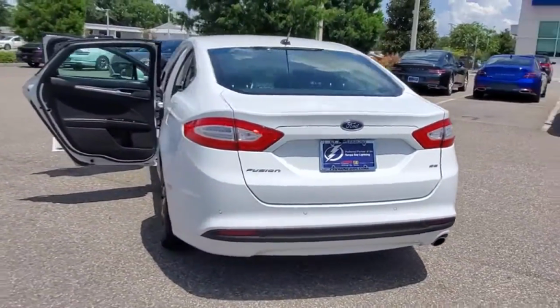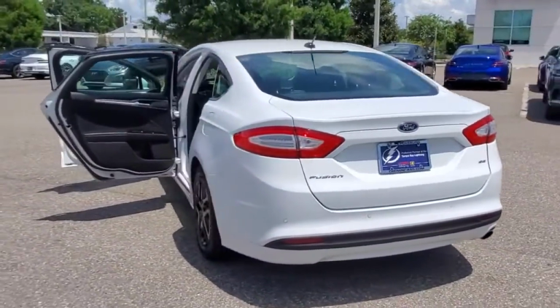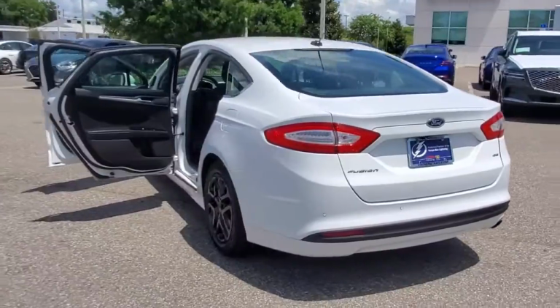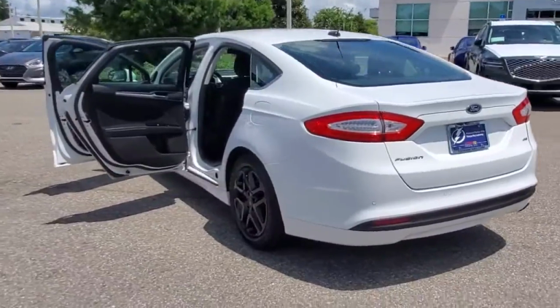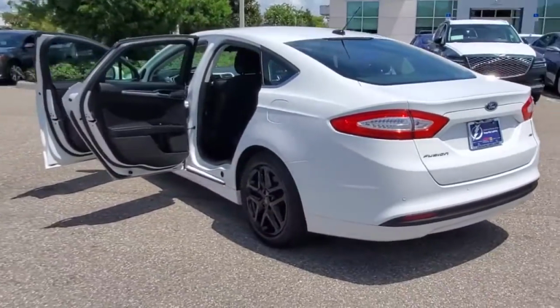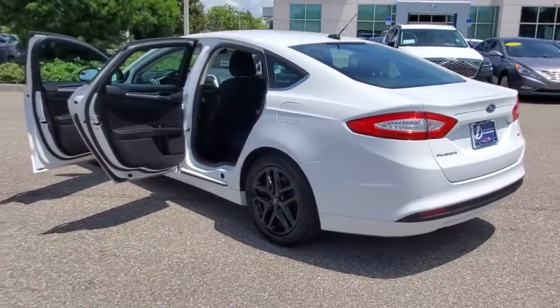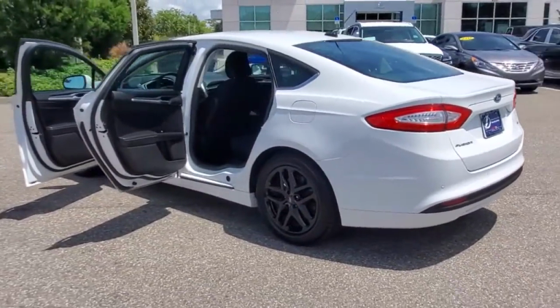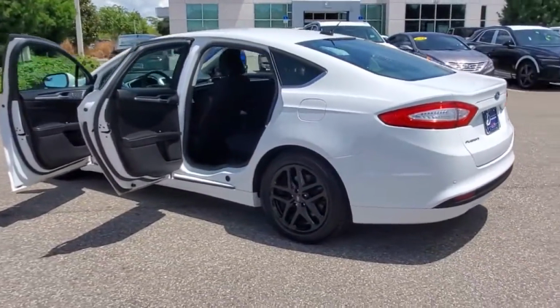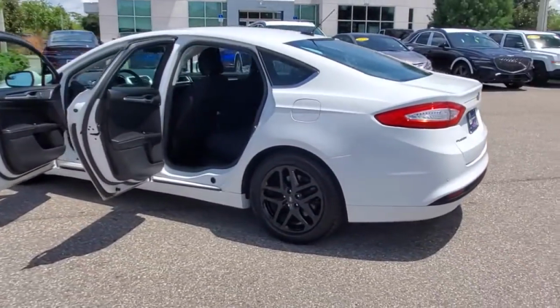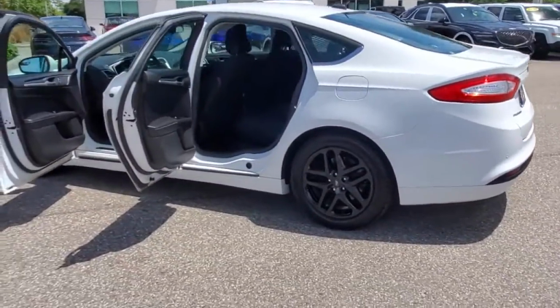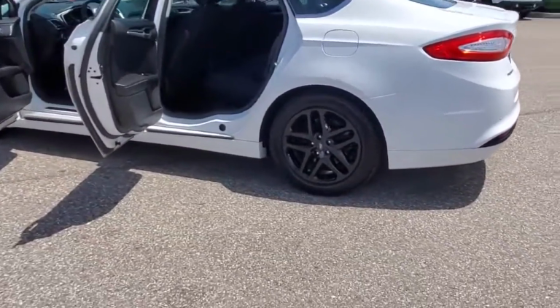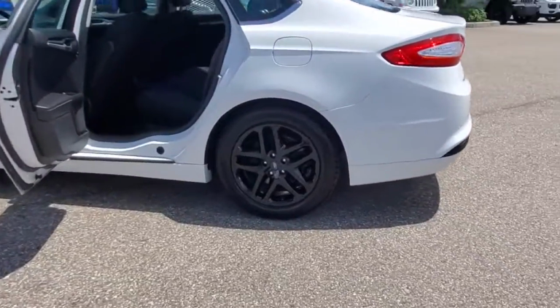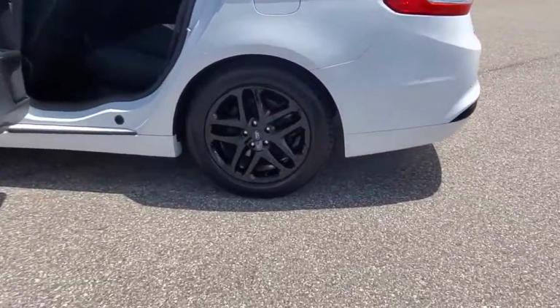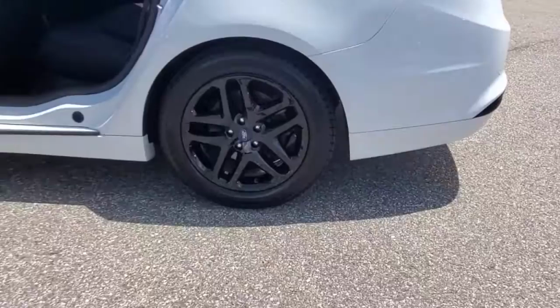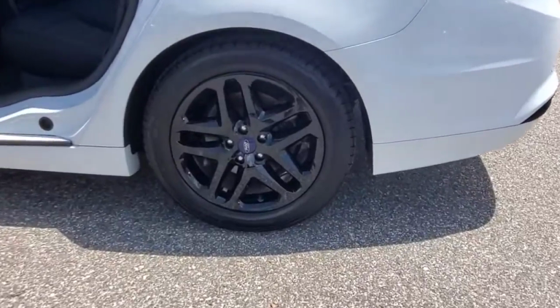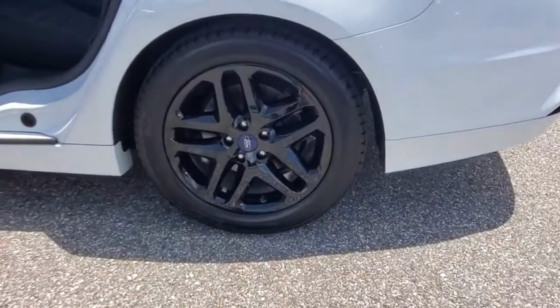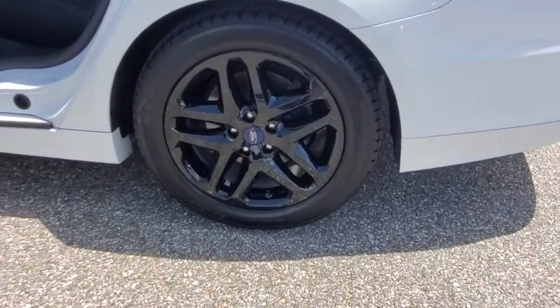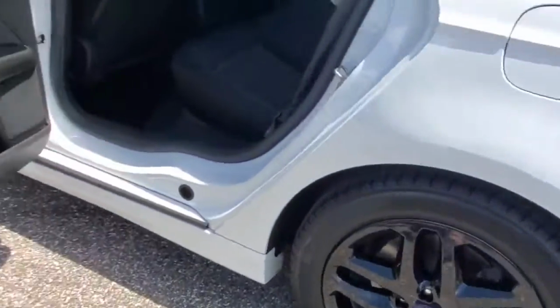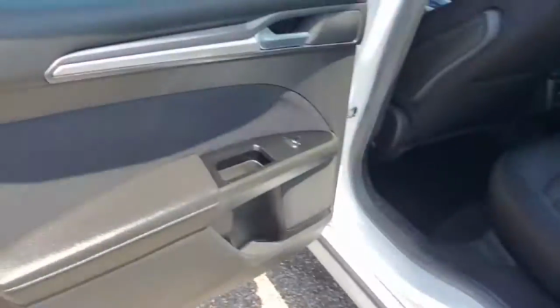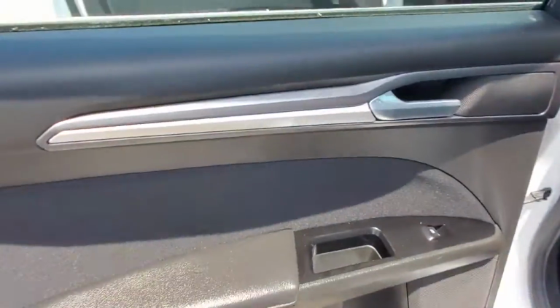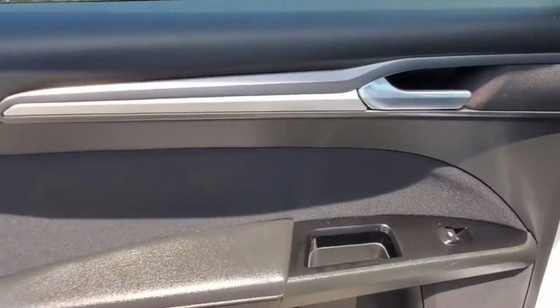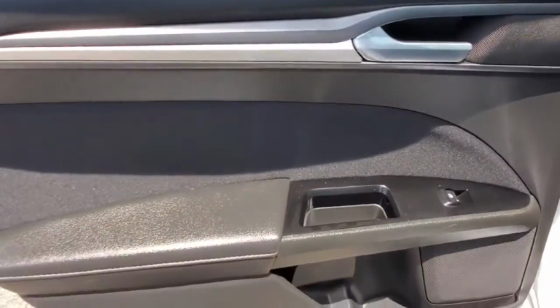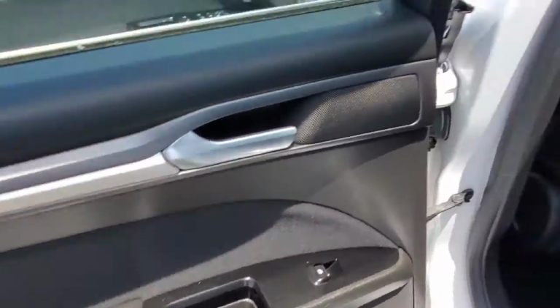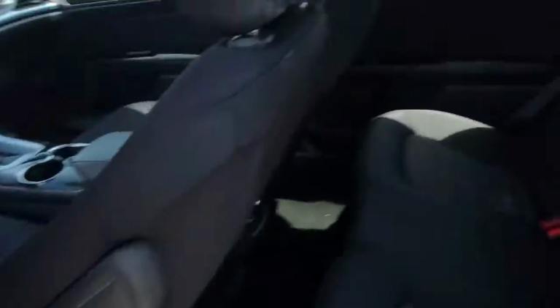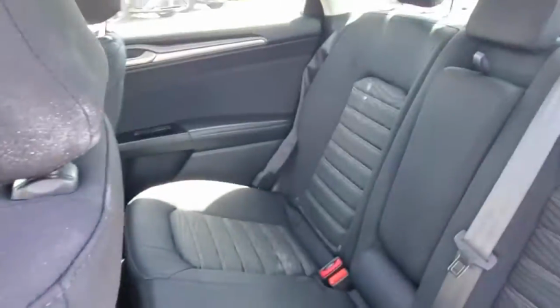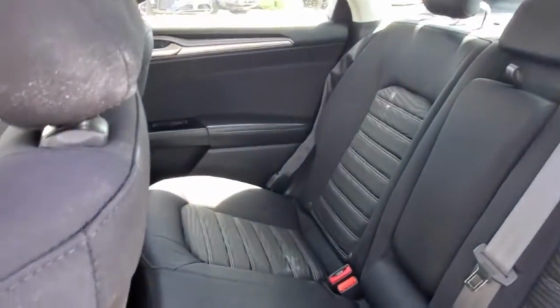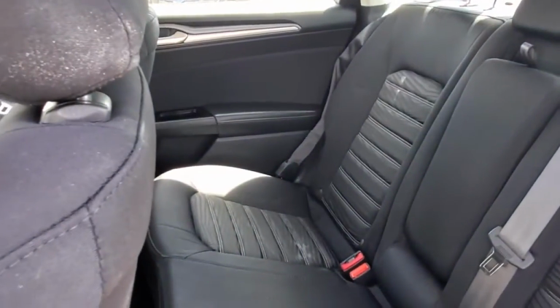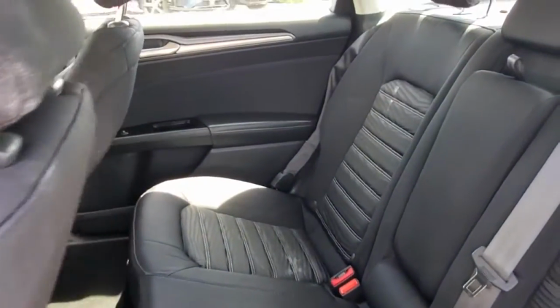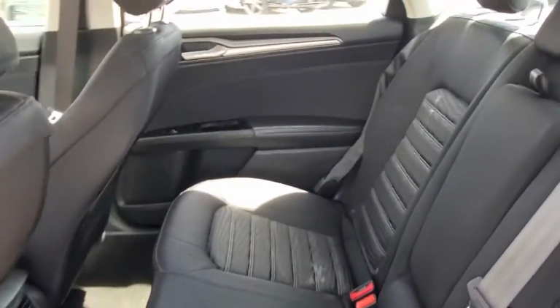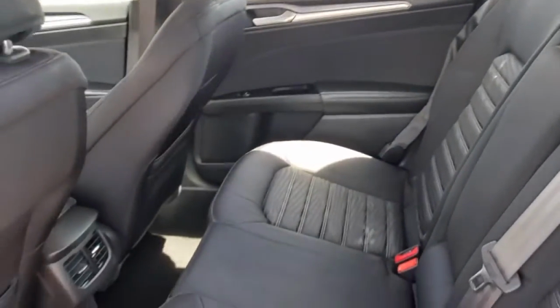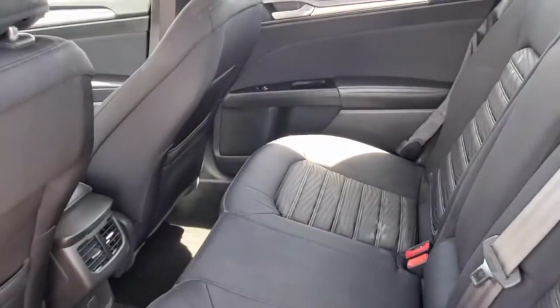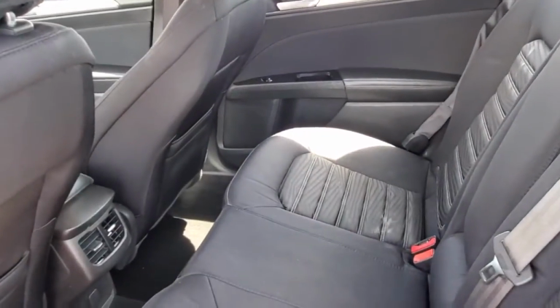This midsize 4-door leverages the latest technology to keep you safe, connected and entertained, while it soothes and spoils you with a tasteful, luxurious interior and silky smooth ride. These are just some of the great options this vehicle comes with.